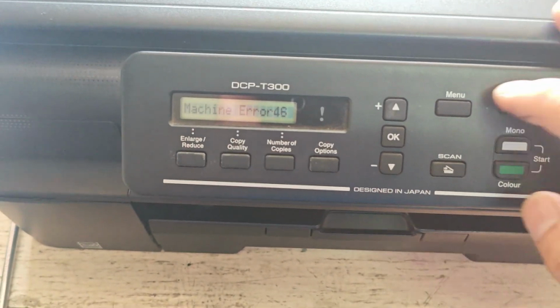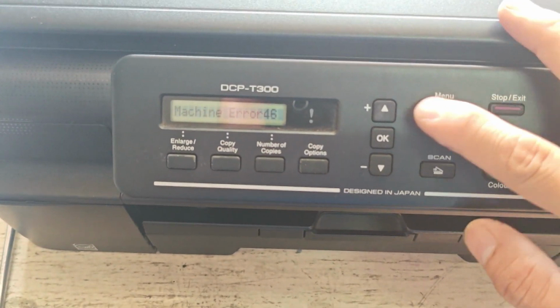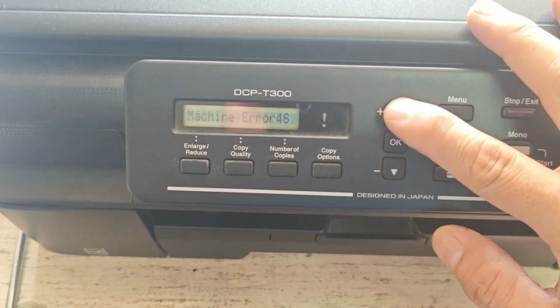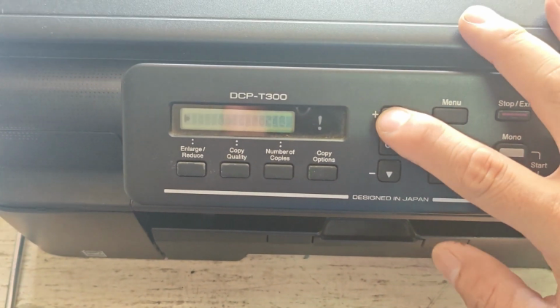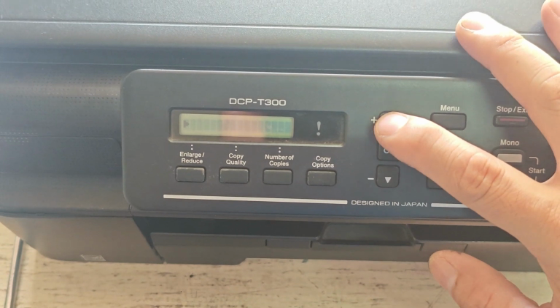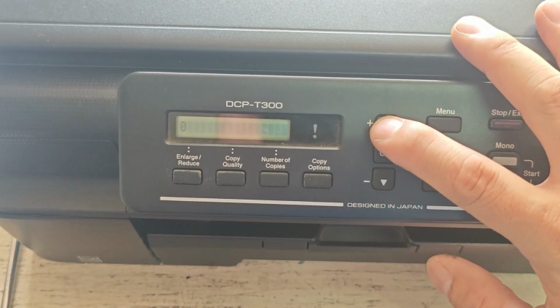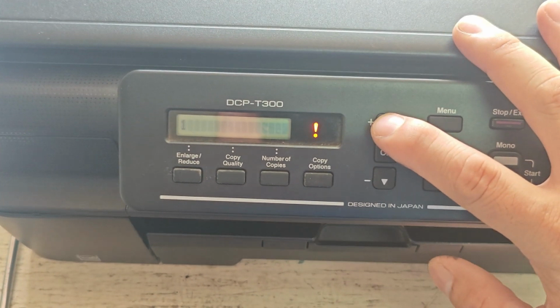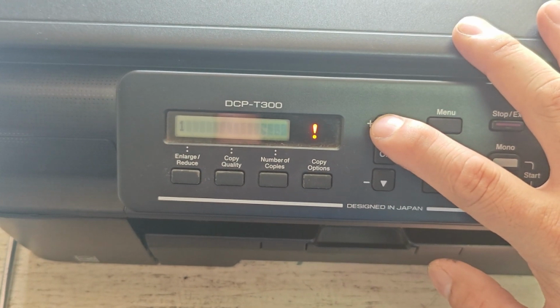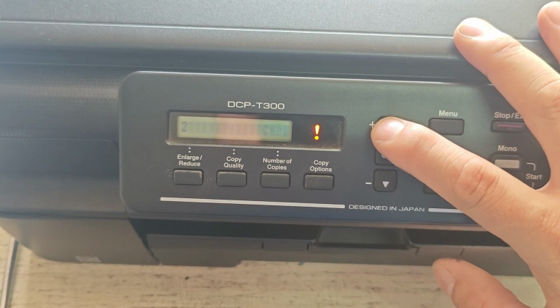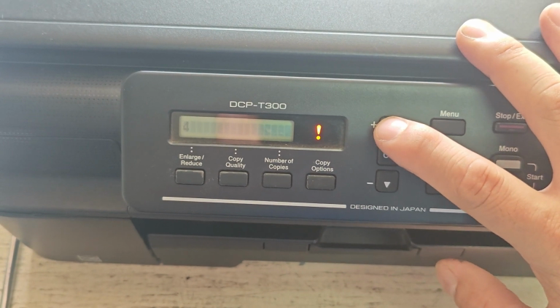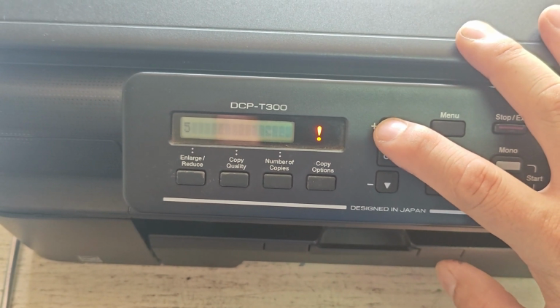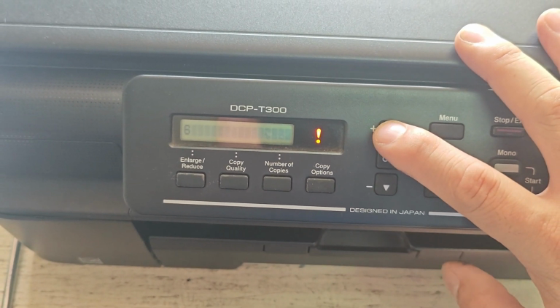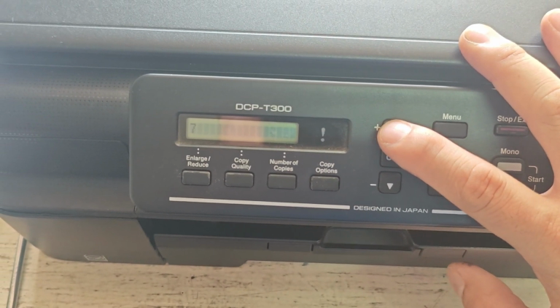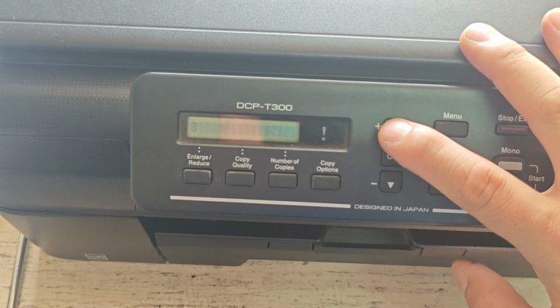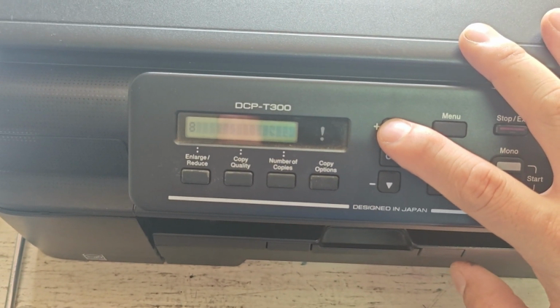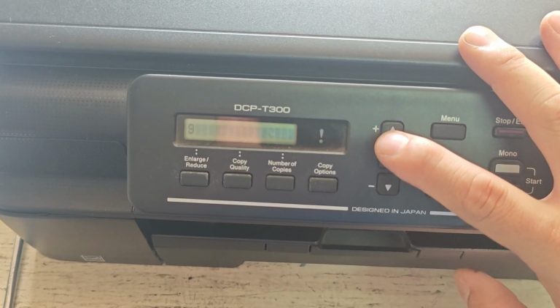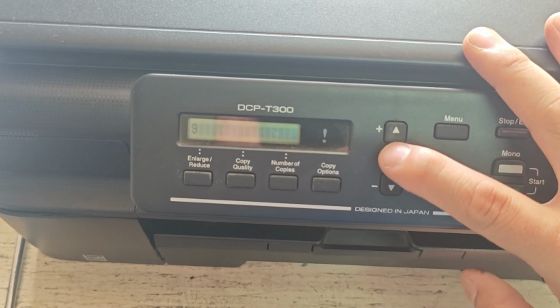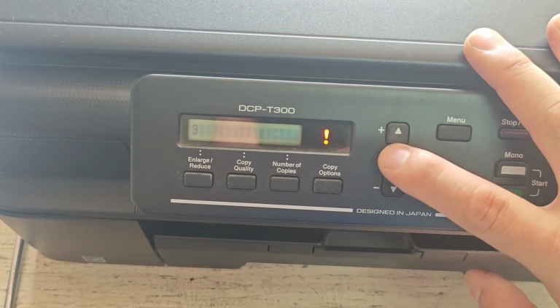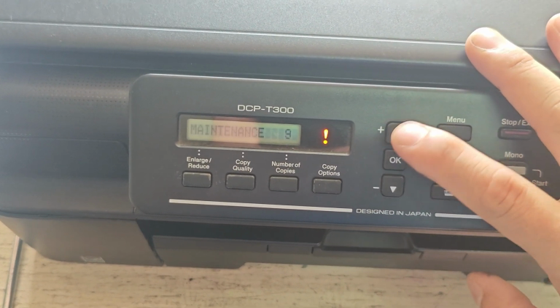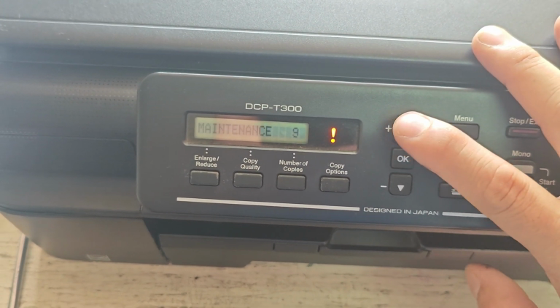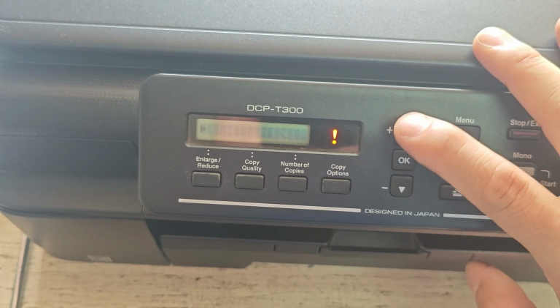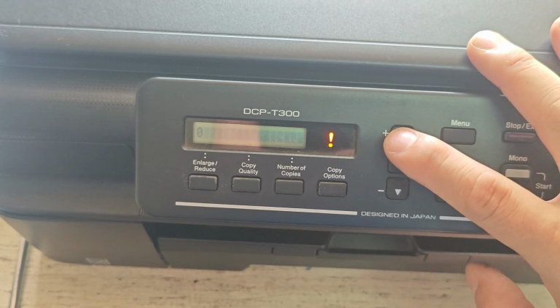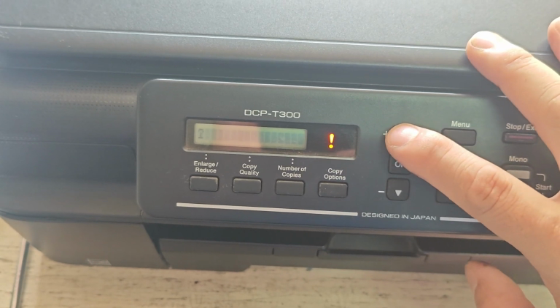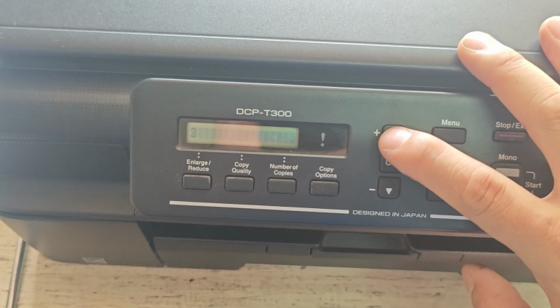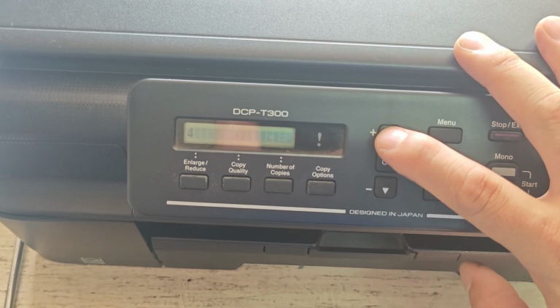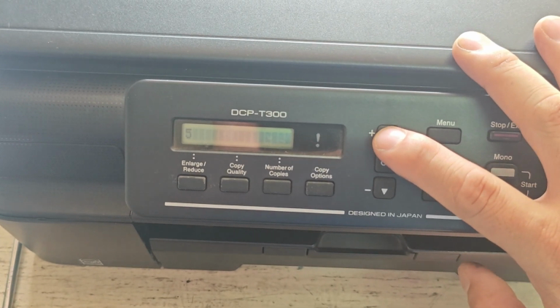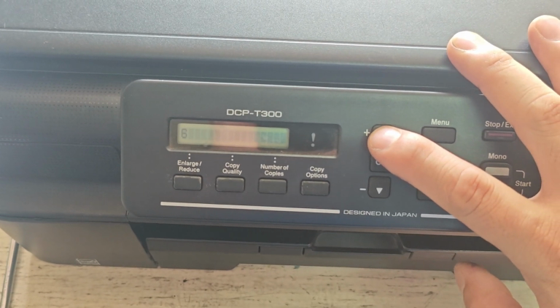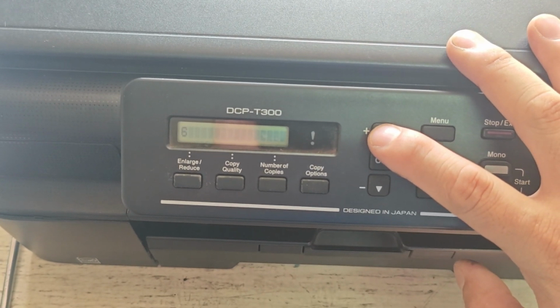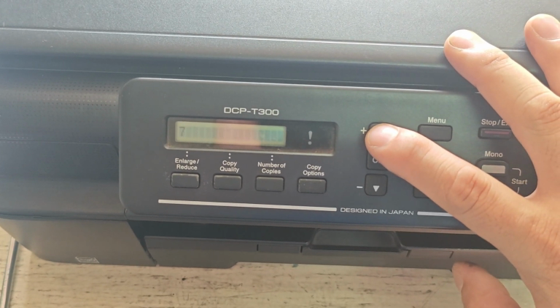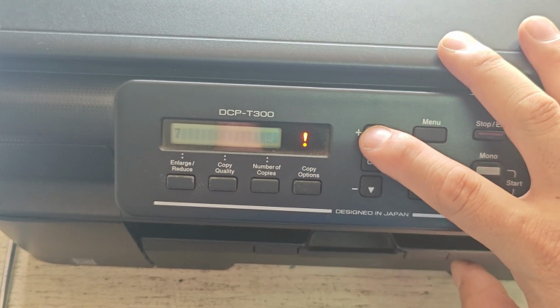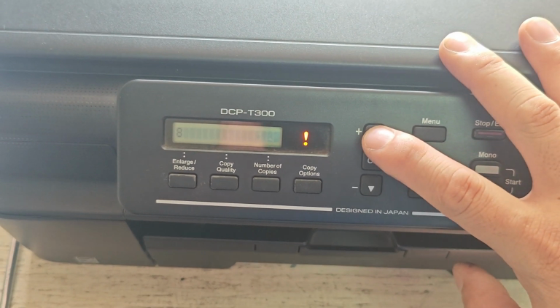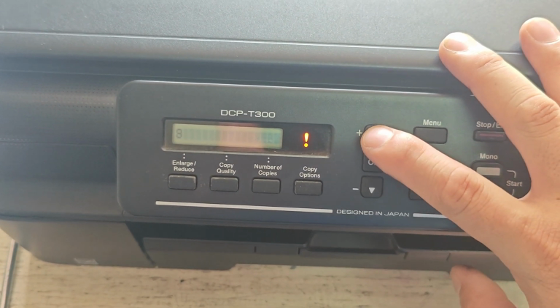To finish up, enter 99. This will exit maintenance mode and restart your printer. After rebooting, your printer should be back to normal. No more error message.